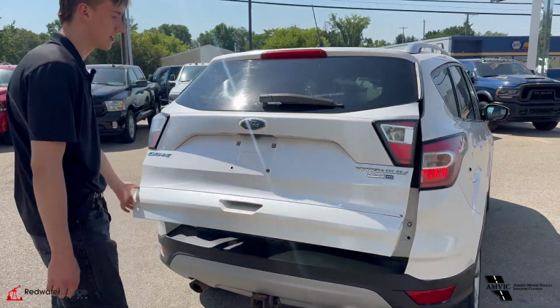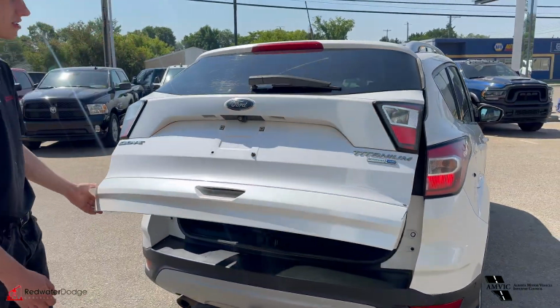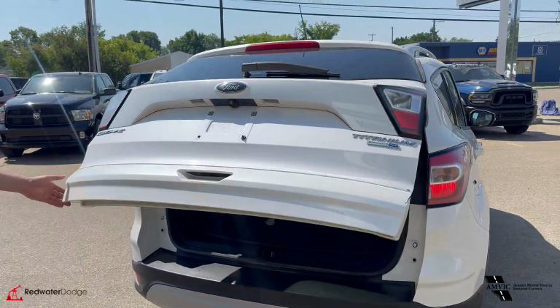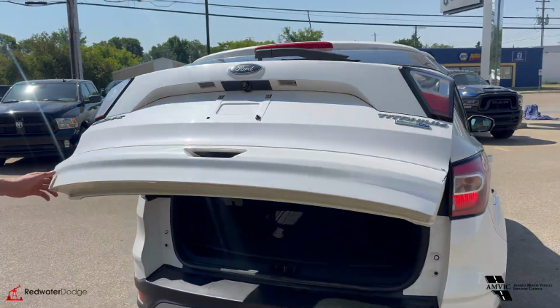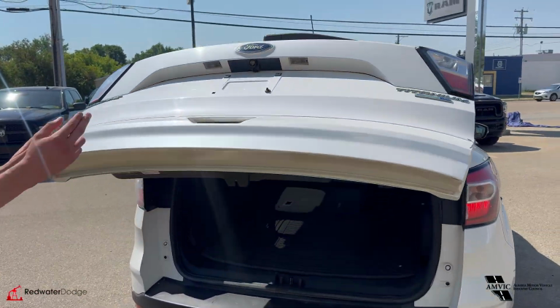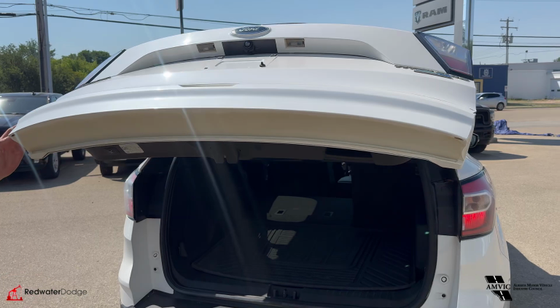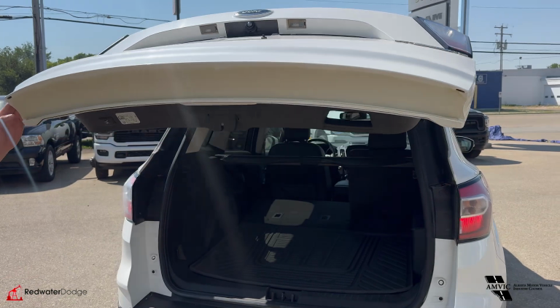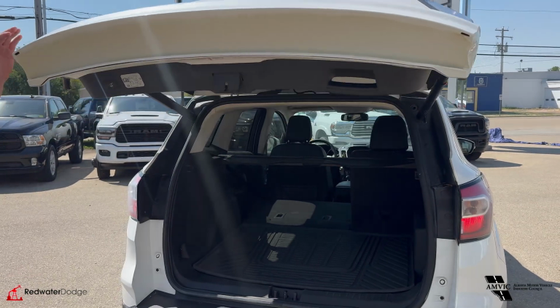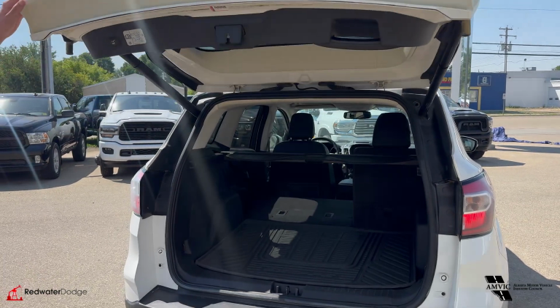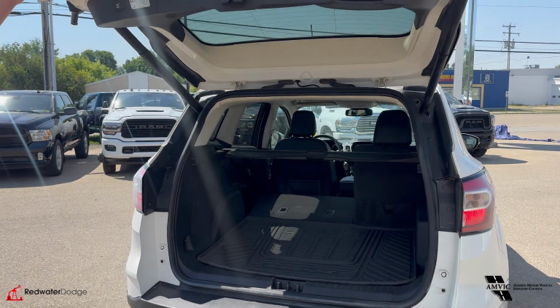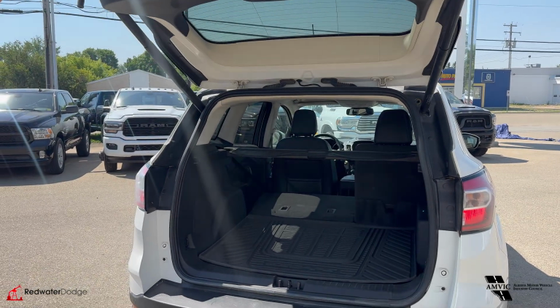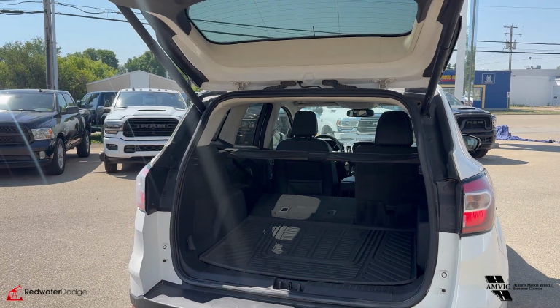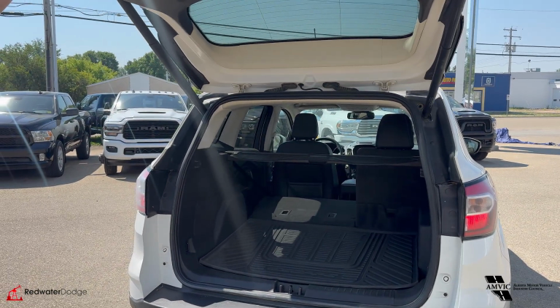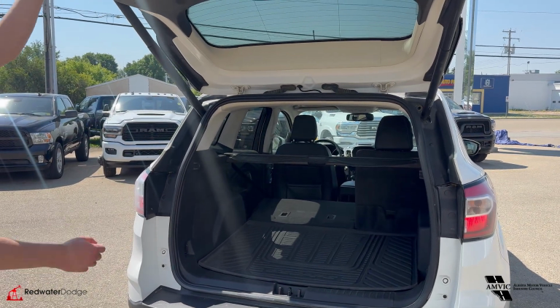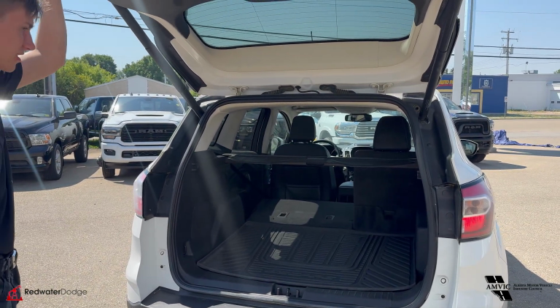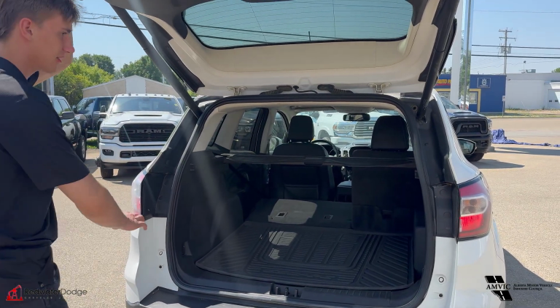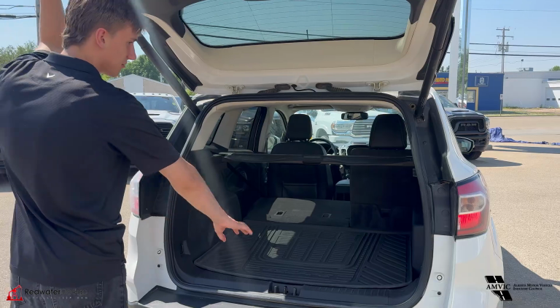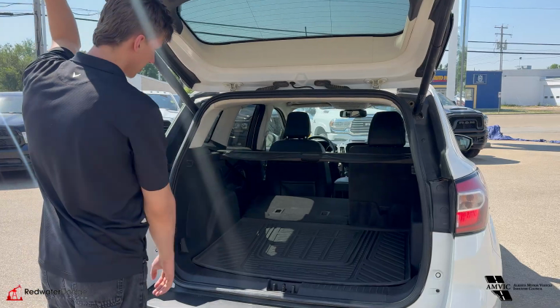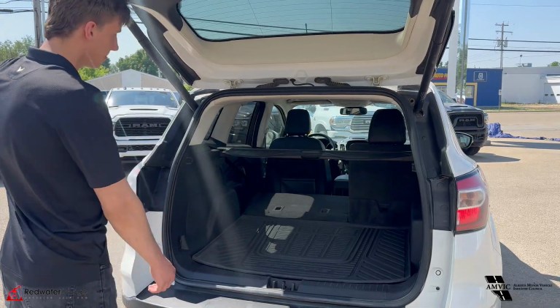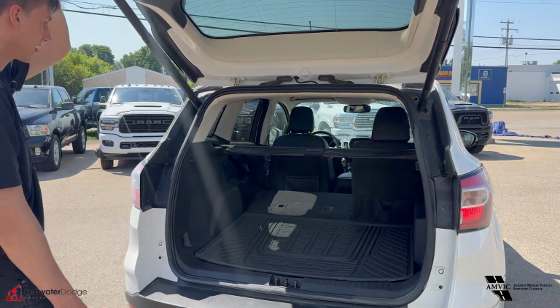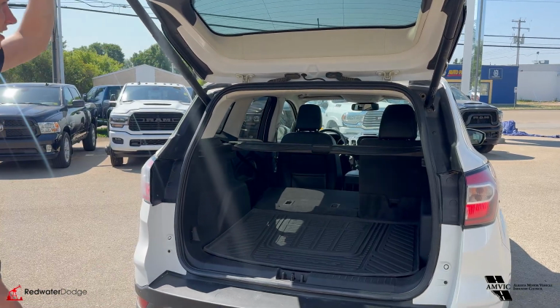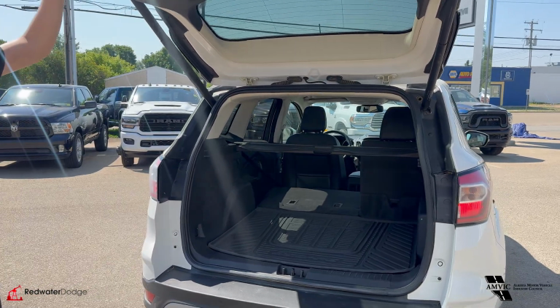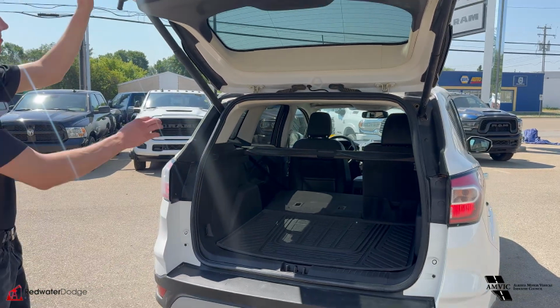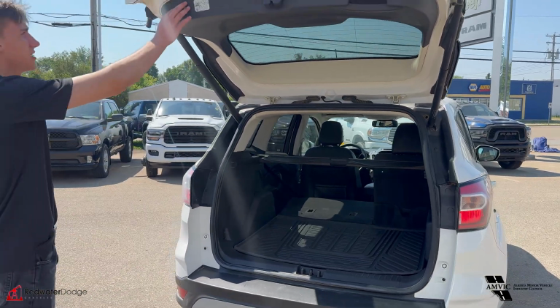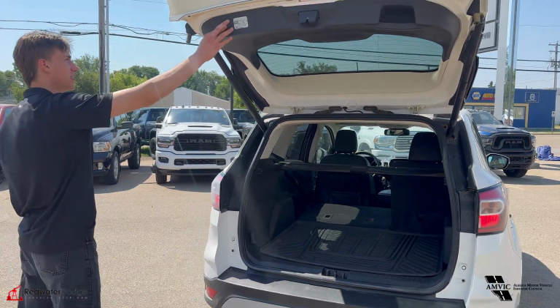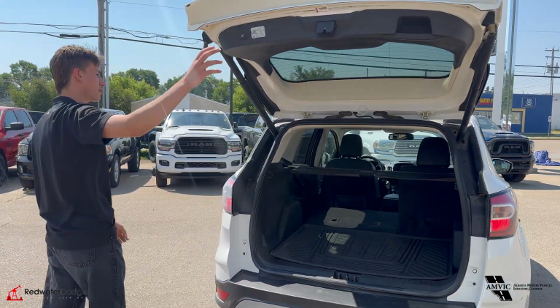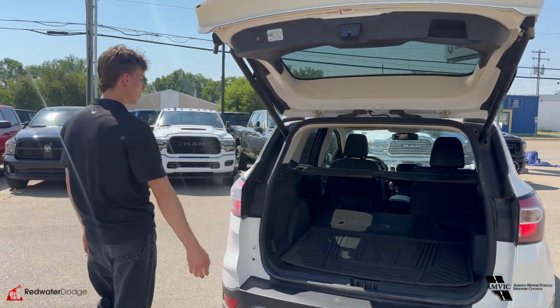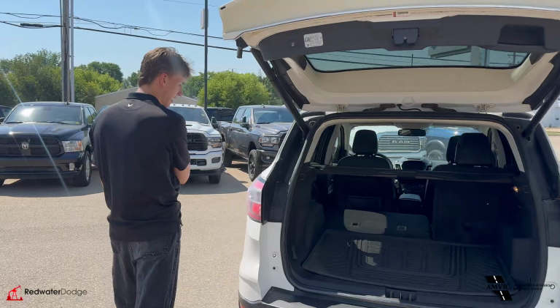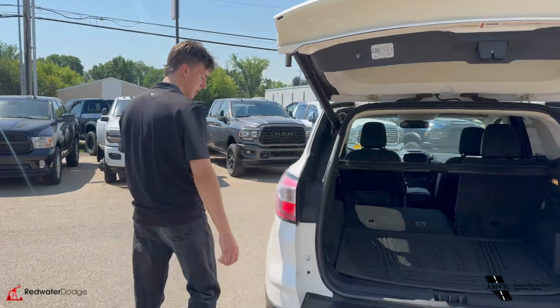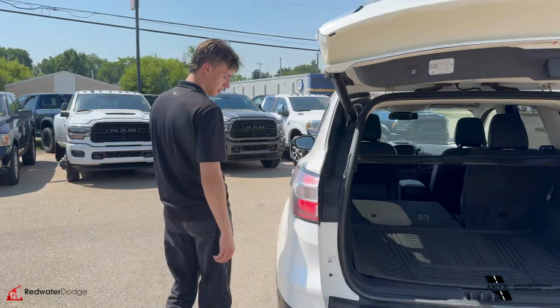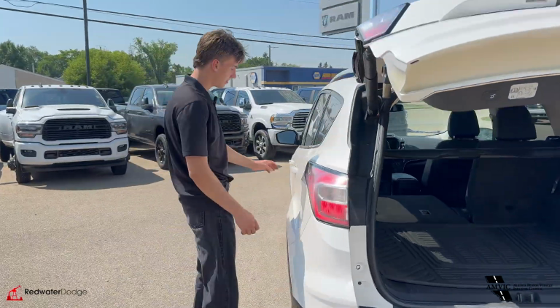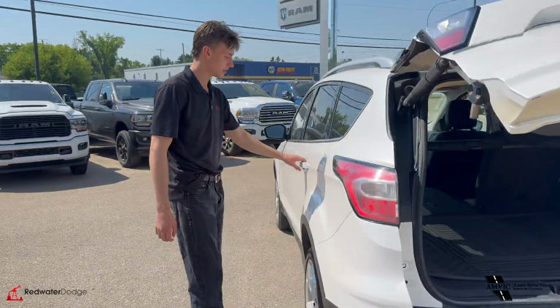It does have a hitch on it — at least a receiver. Backup cam there of course, and the rear parking sensors. Leather on the interior. You have this nice format here to keep everything clean, and a super sweet button here to drop the tailgate. Coming around...